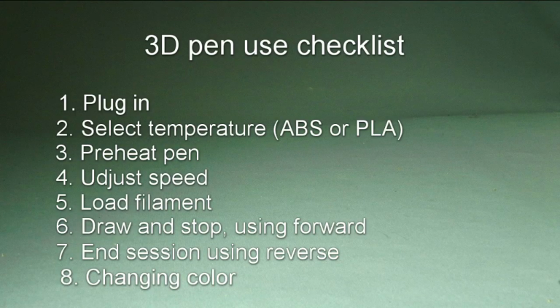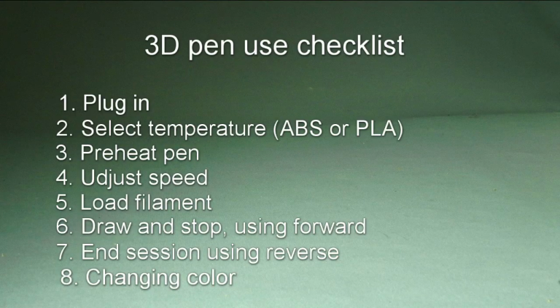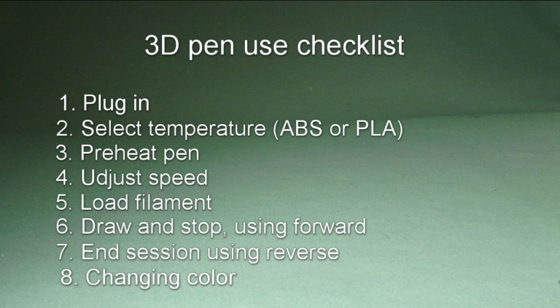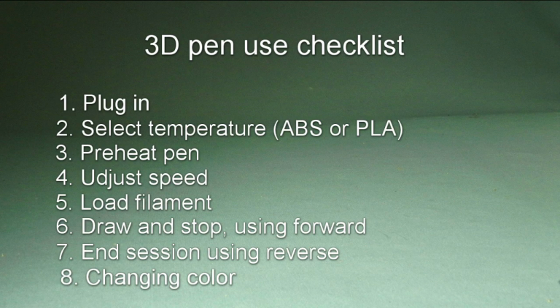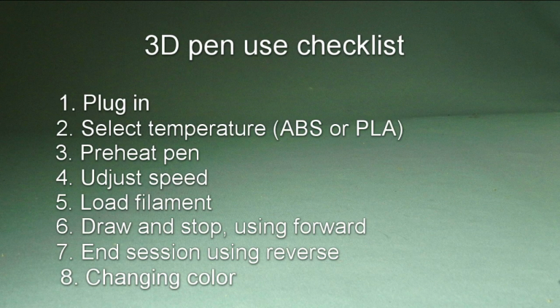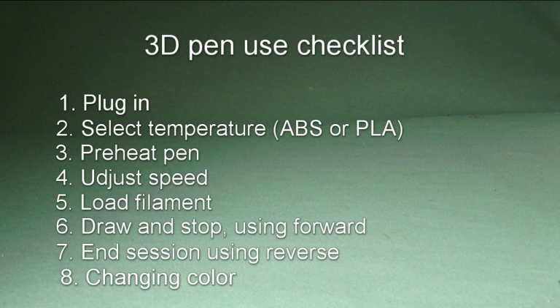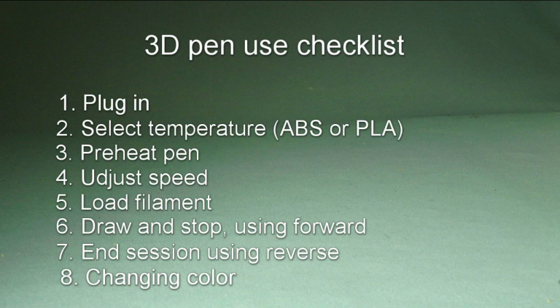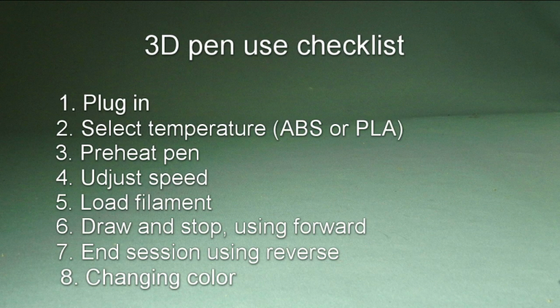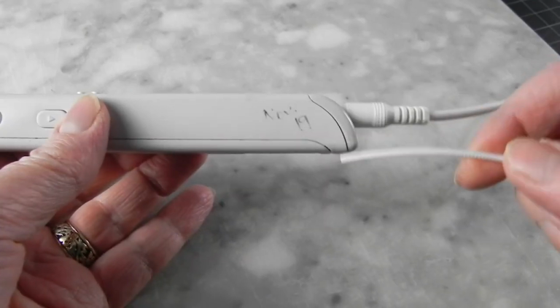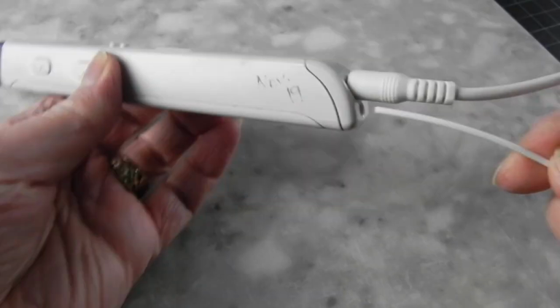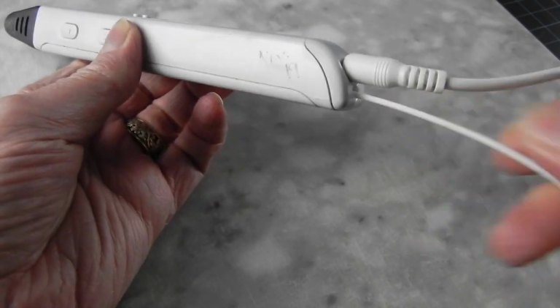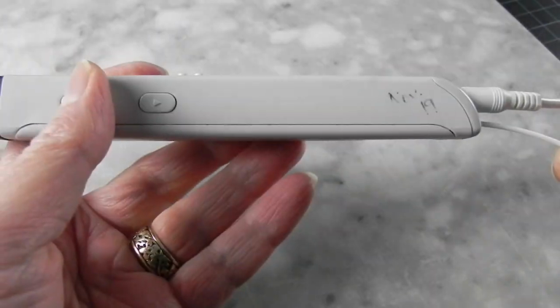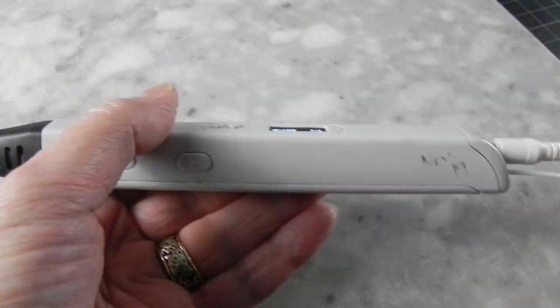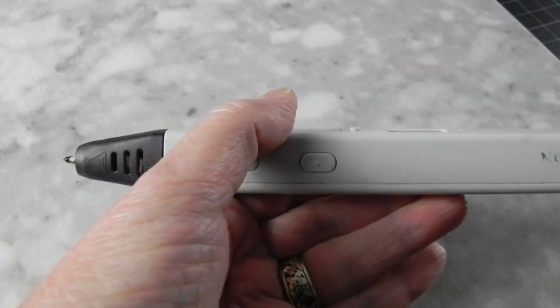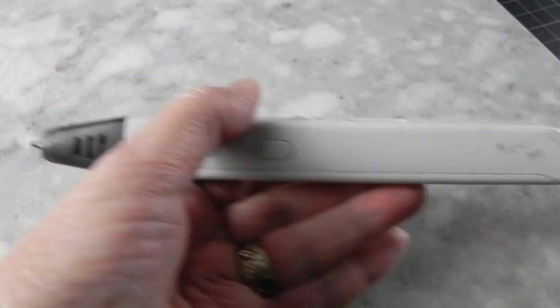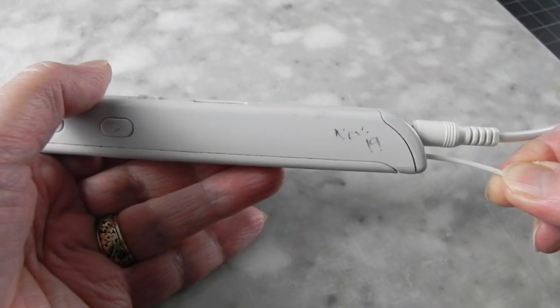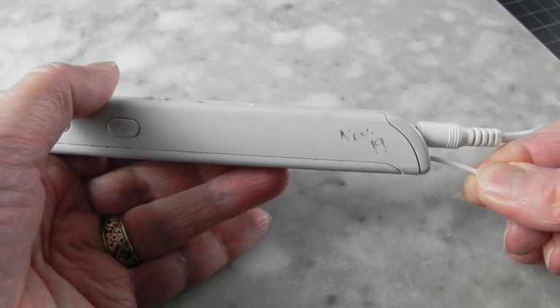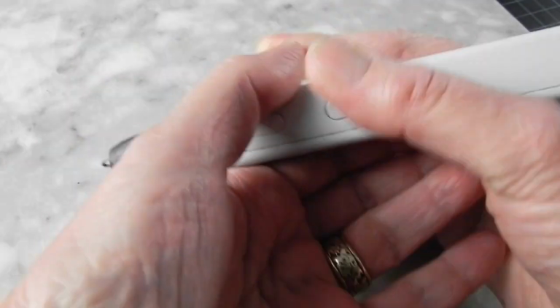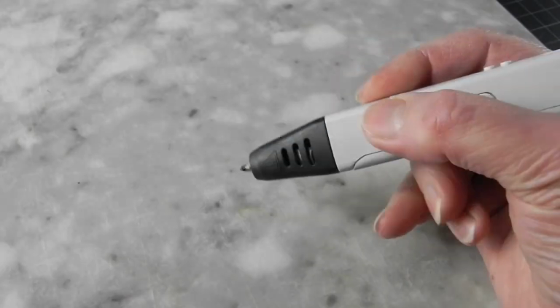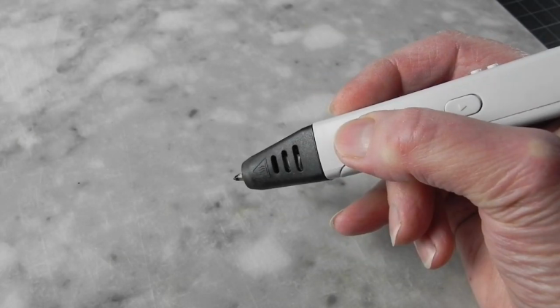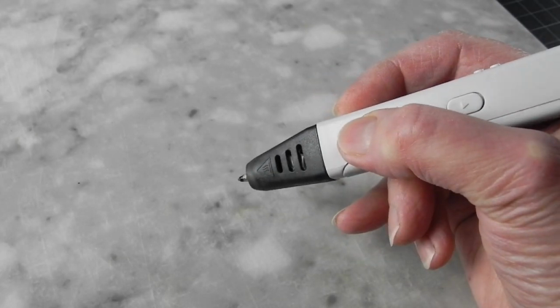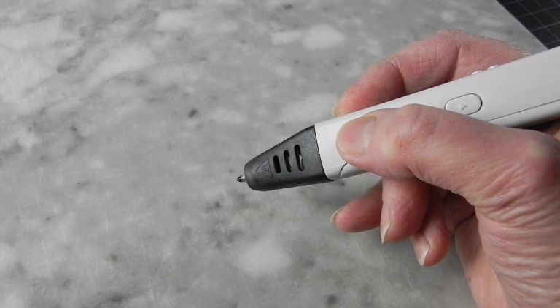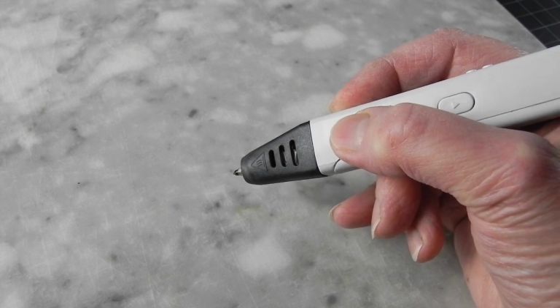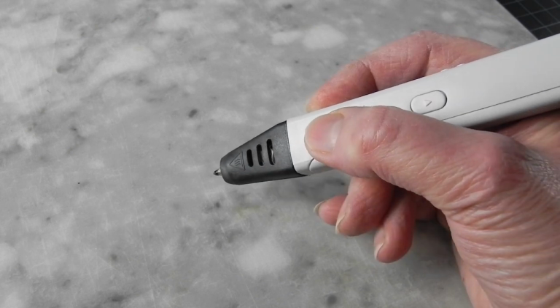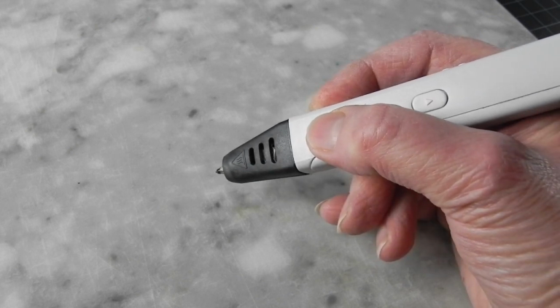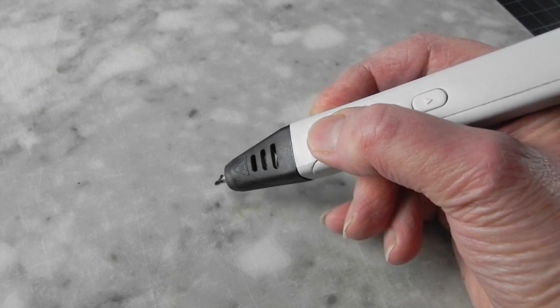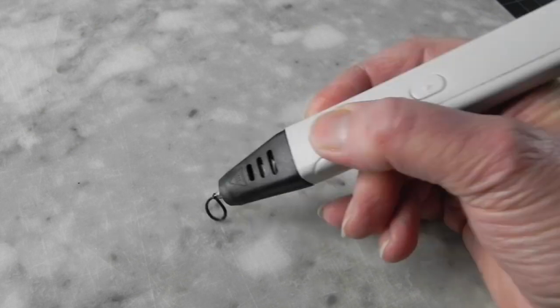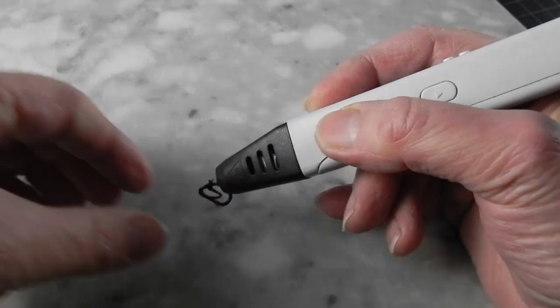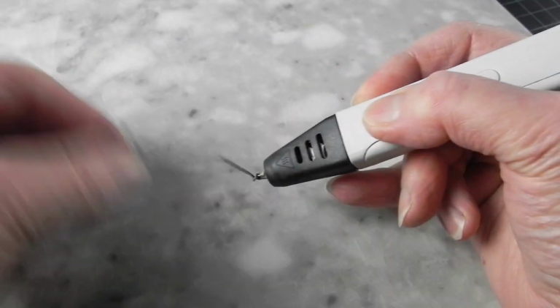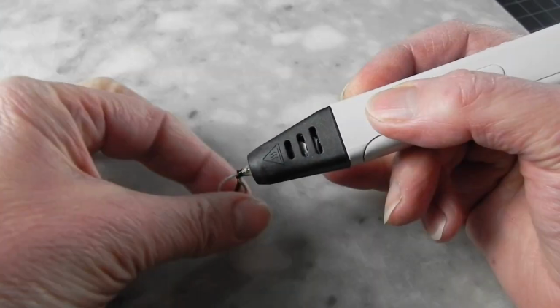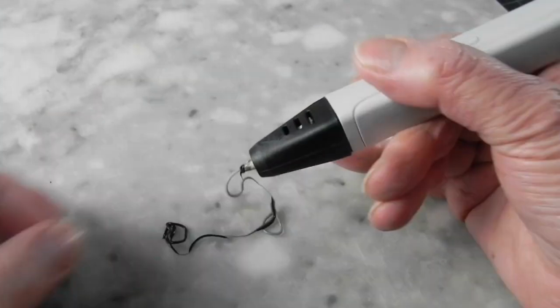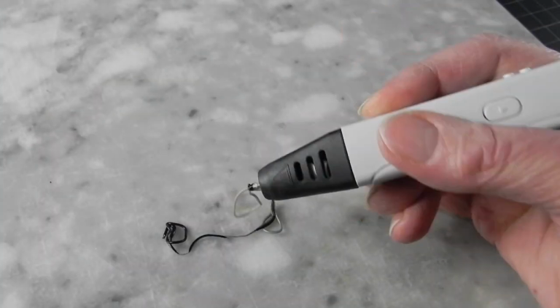Now, if you are actually changing color, feed the next color in and run the pen until it cleans itself of the previous color and the new color starts coming out clean.